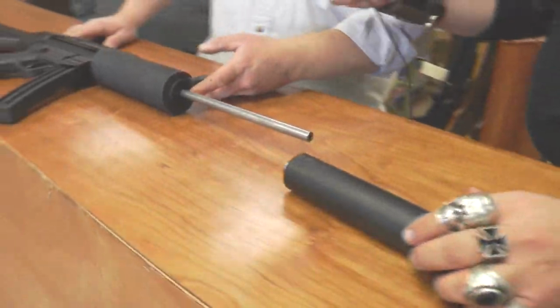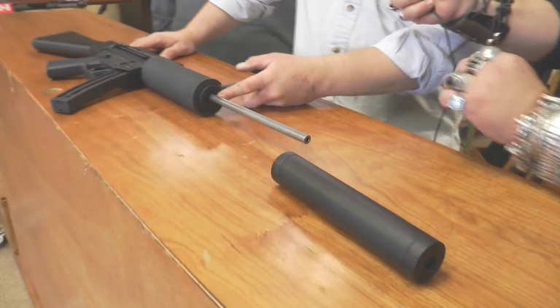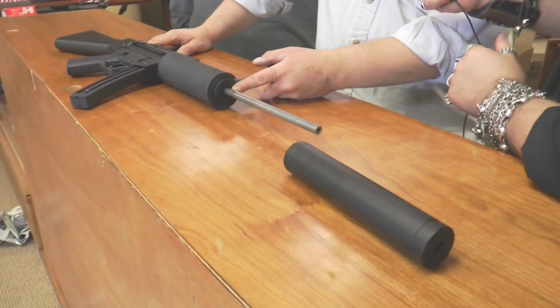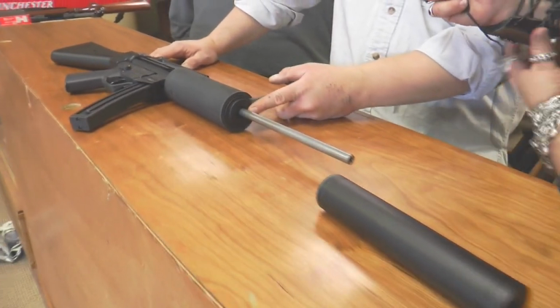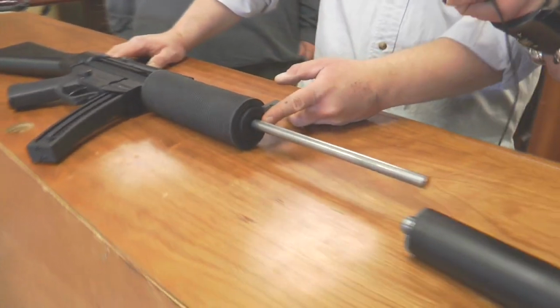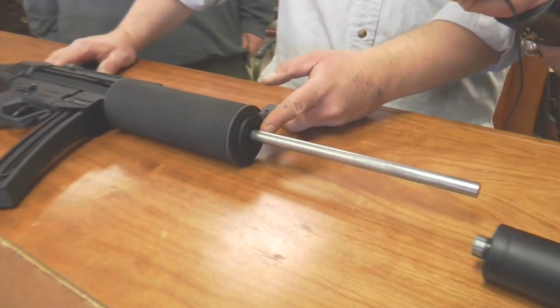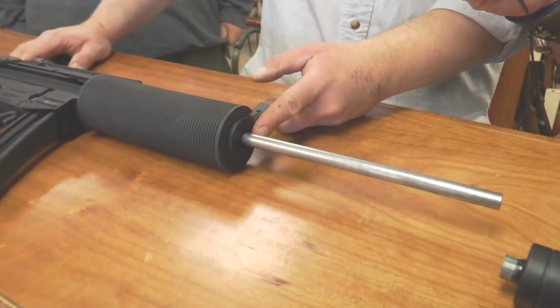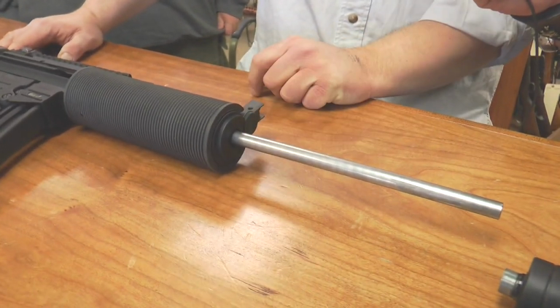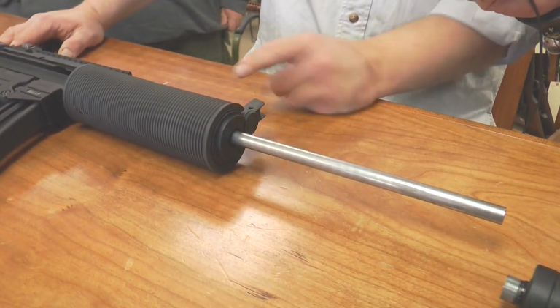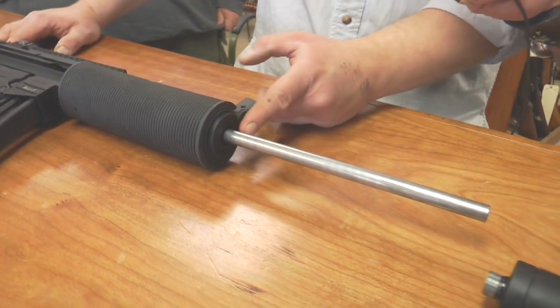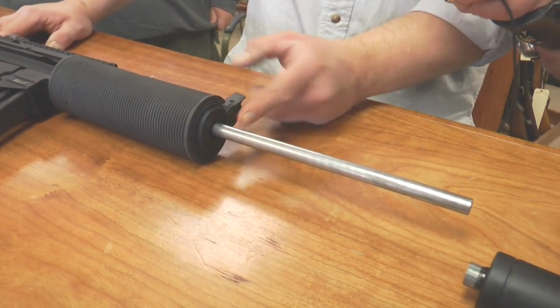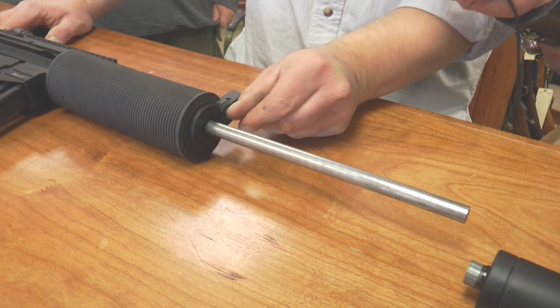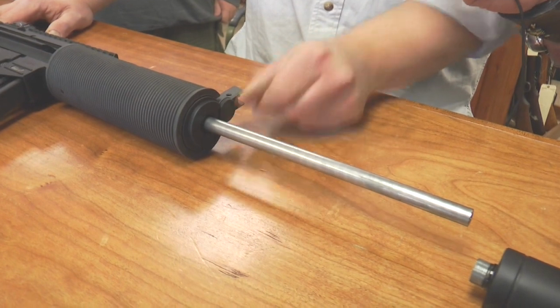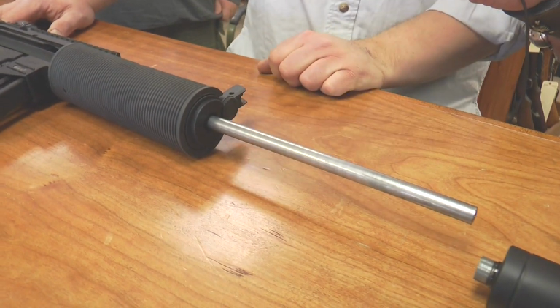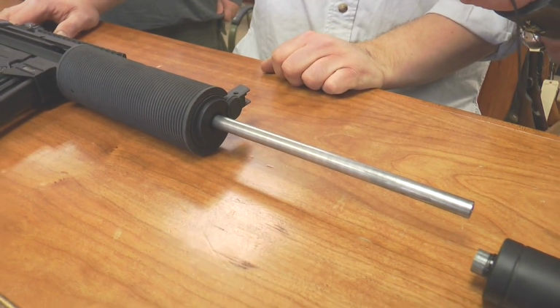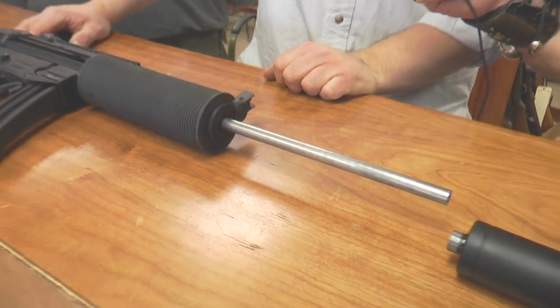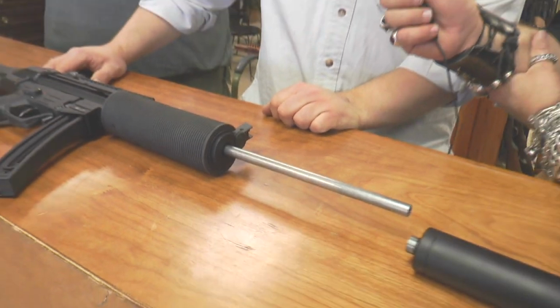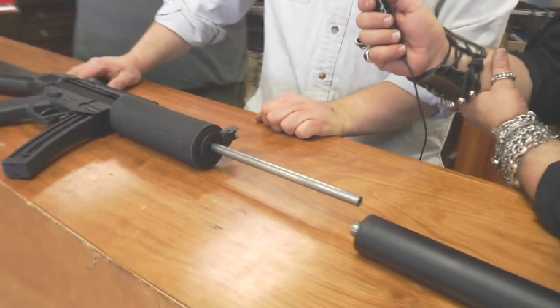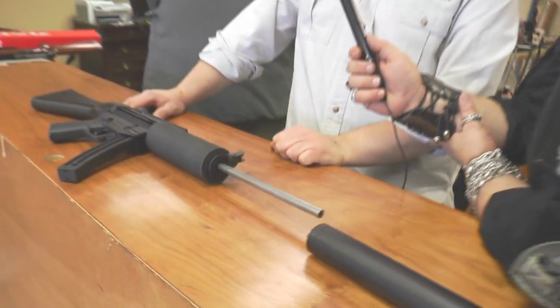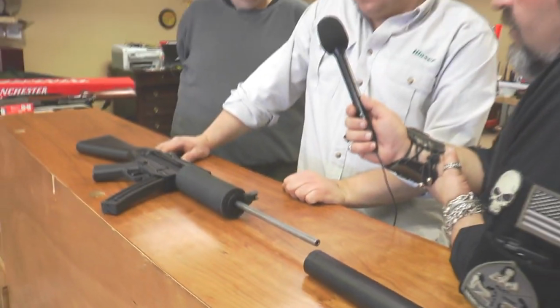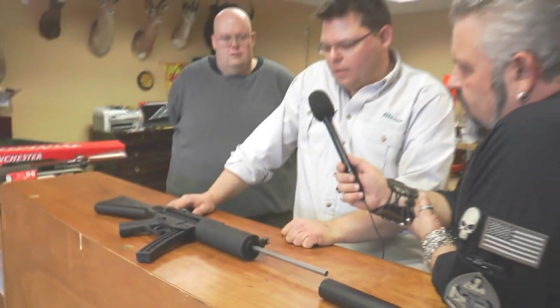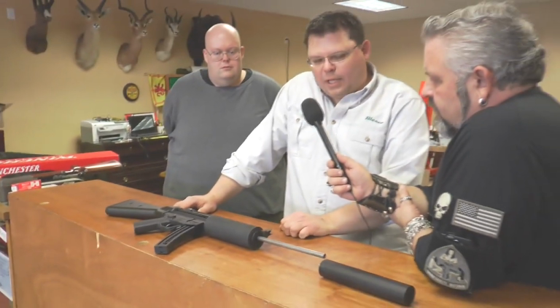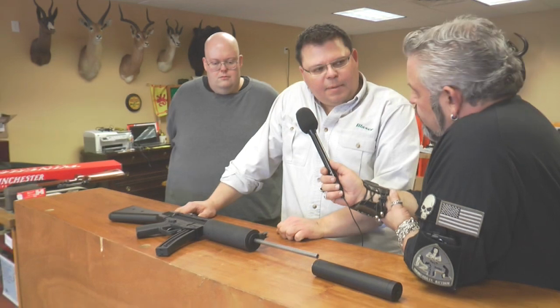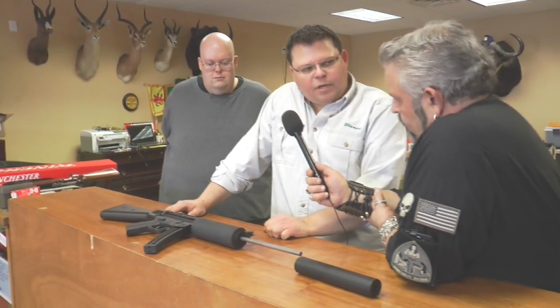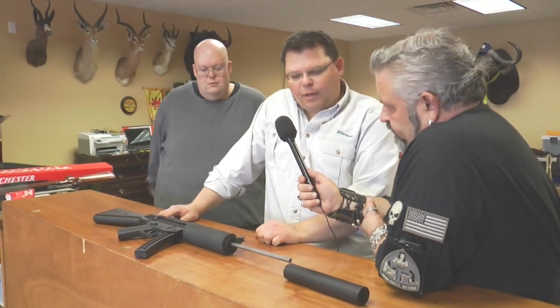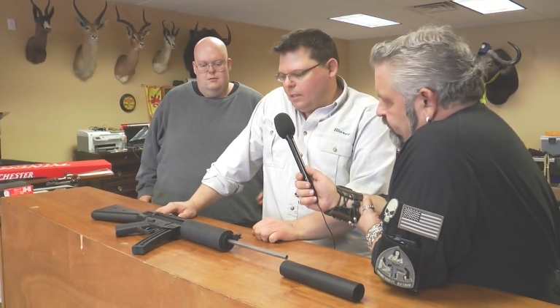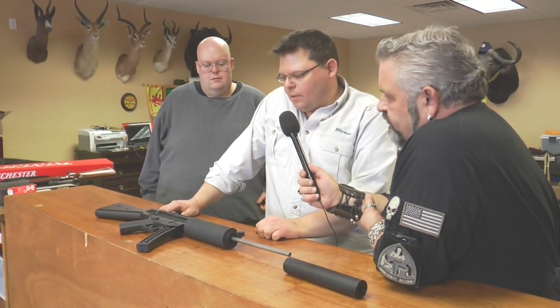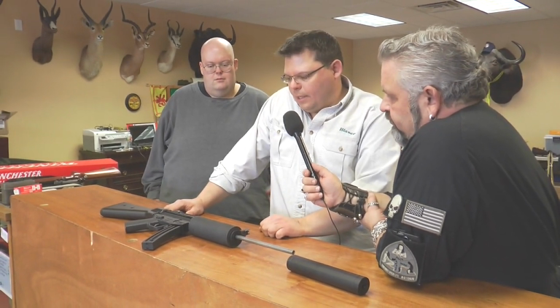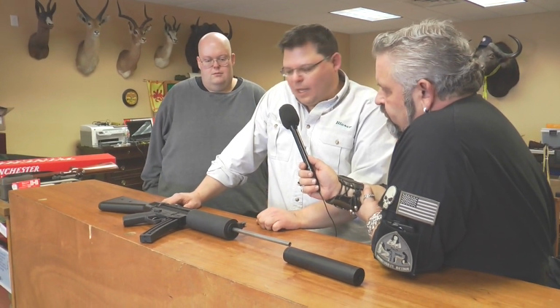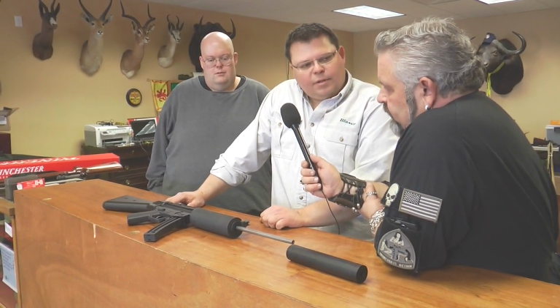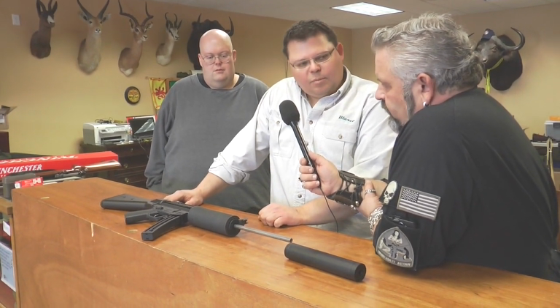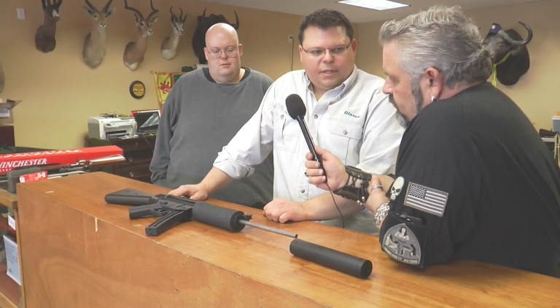We're gonna bring it back, have a stub out here about half-28, so it'll be slick. And Mark's gonna go through and do a reliability package on it, so it'll be reliable with anything you put down it.